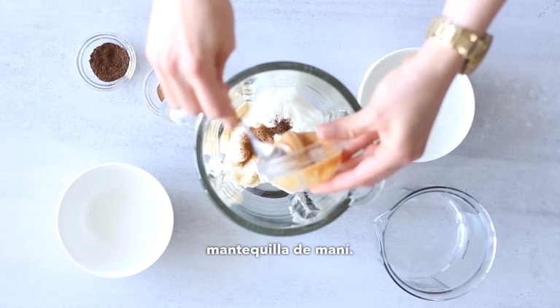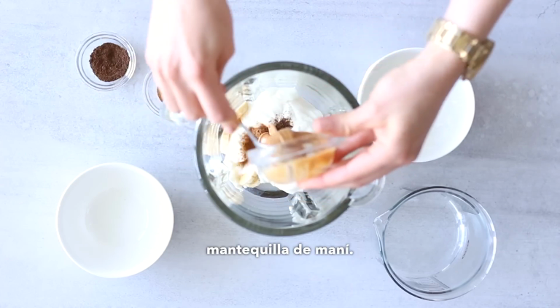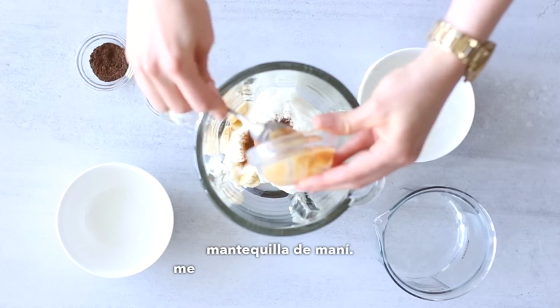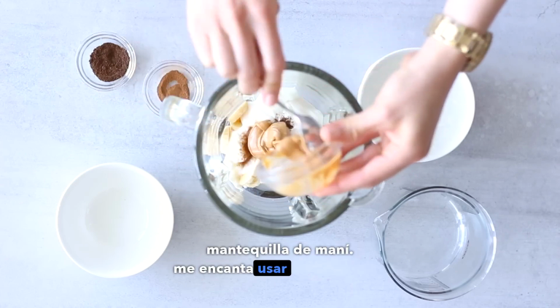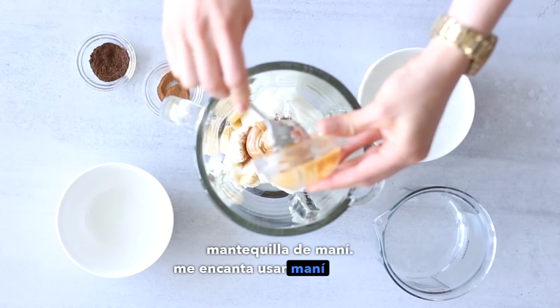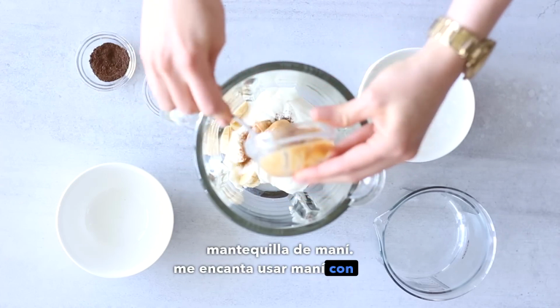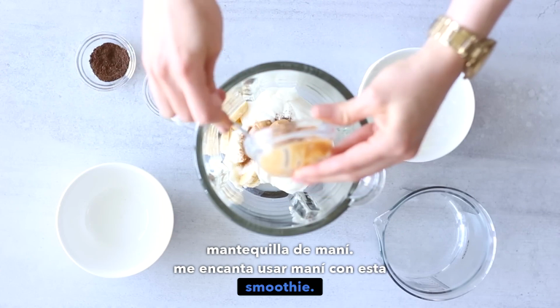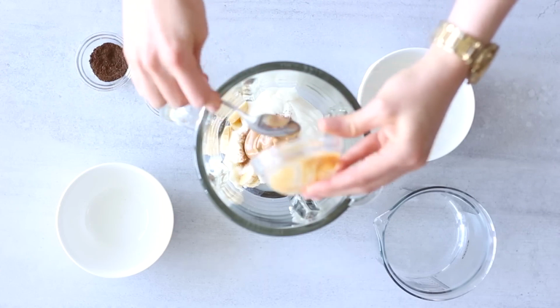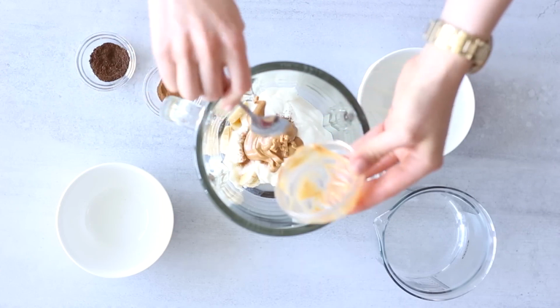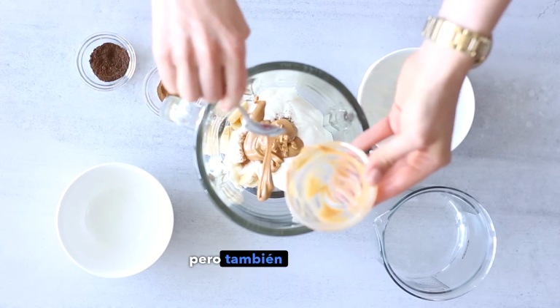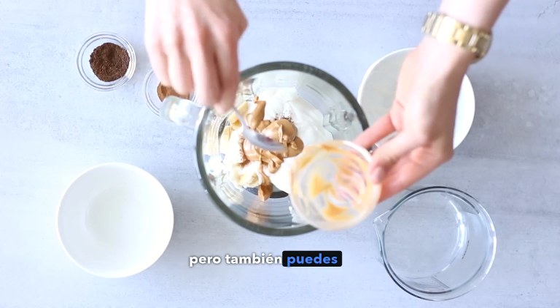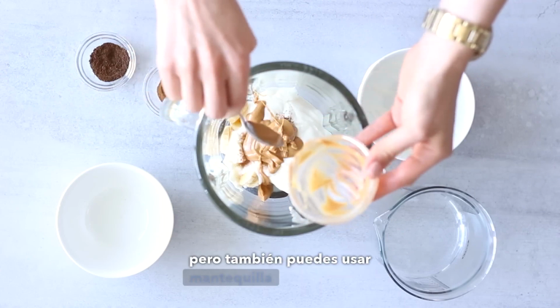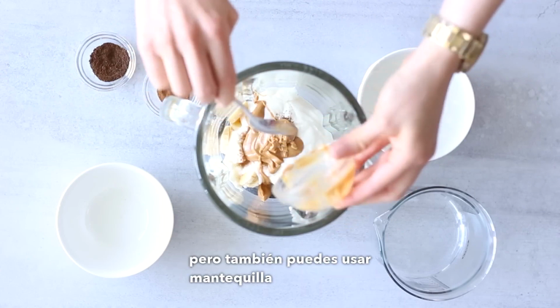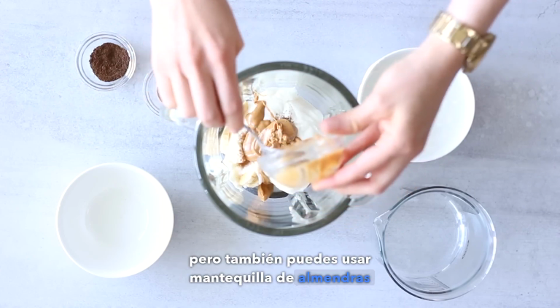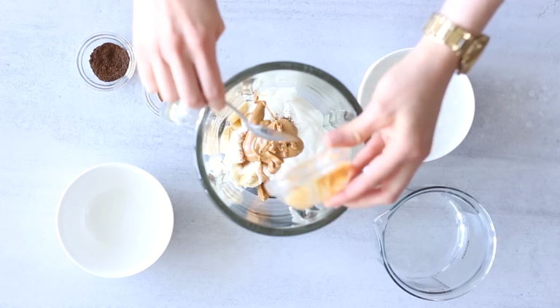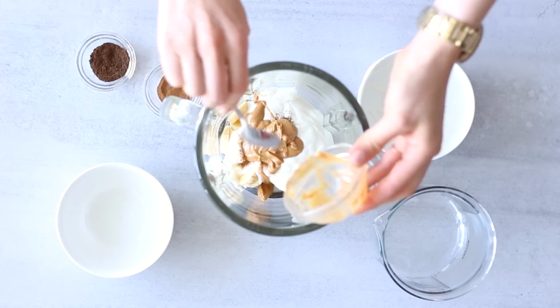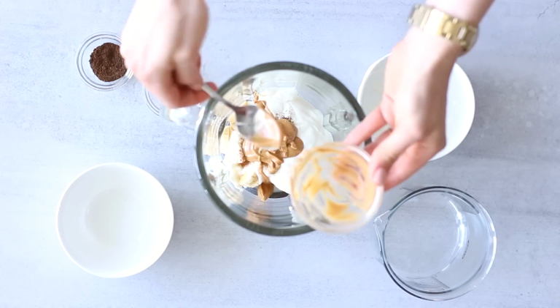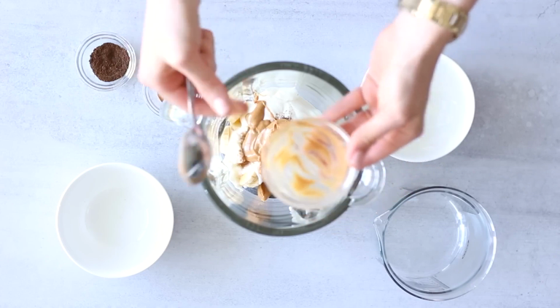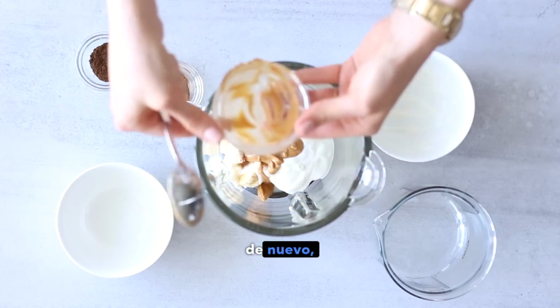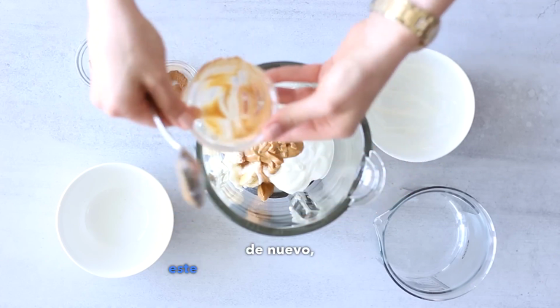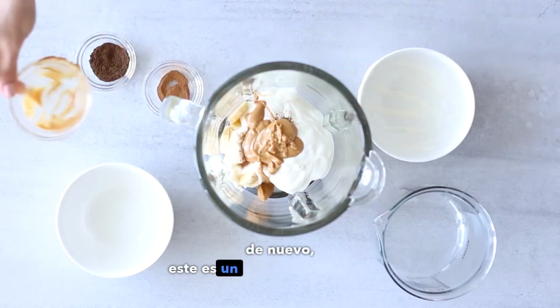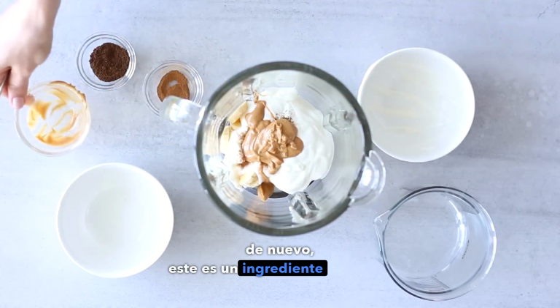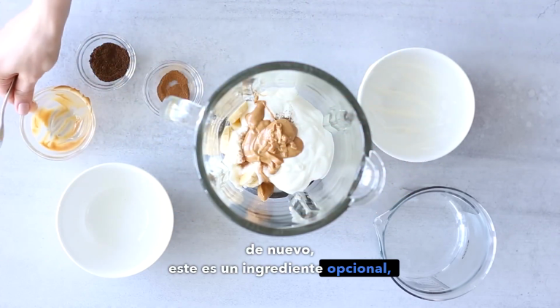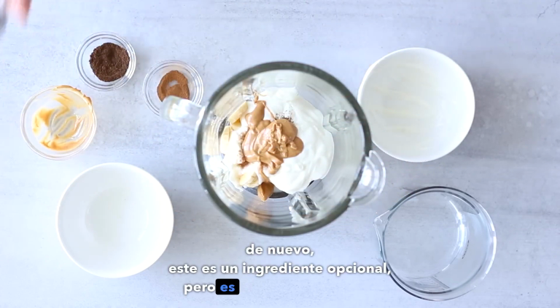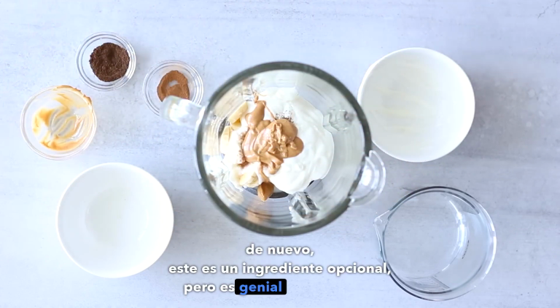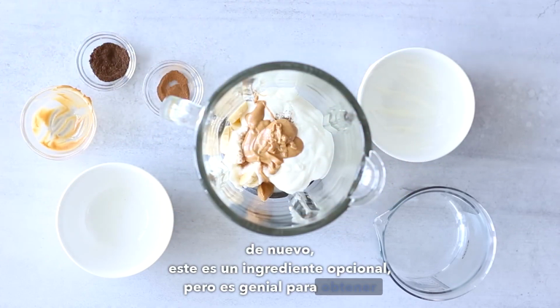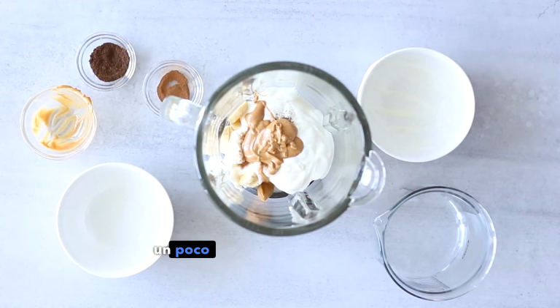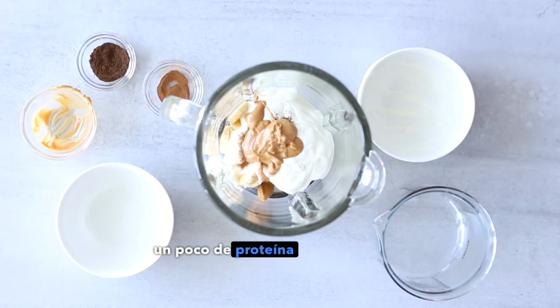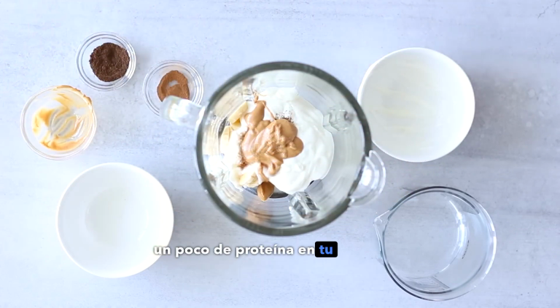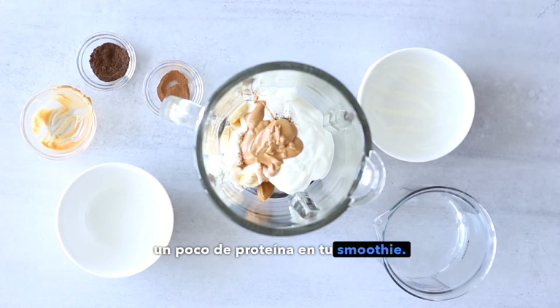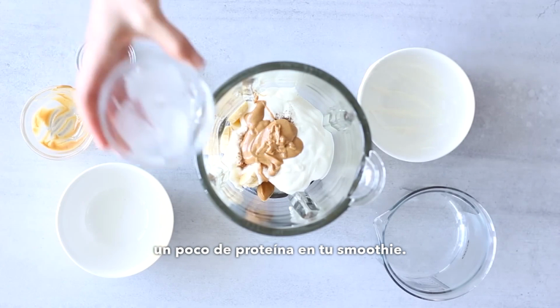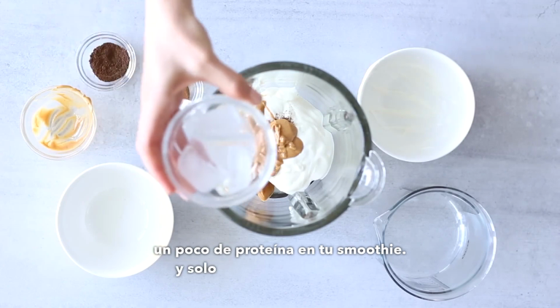For extra protein, I'm gonna add one tablespoon of natural unsweetened peanut butter. I love to use peanut butter with this smoothie, but you can also use almond butter or cashew nut butter. Again, this is an optional ingredient, but it's great for getting extra protein in your smoothie.